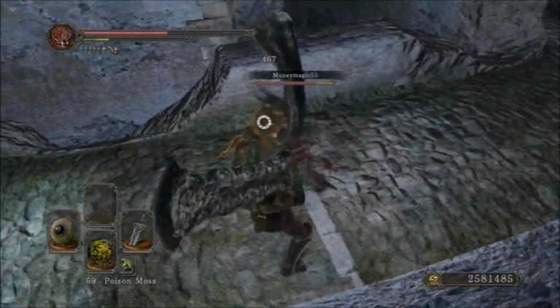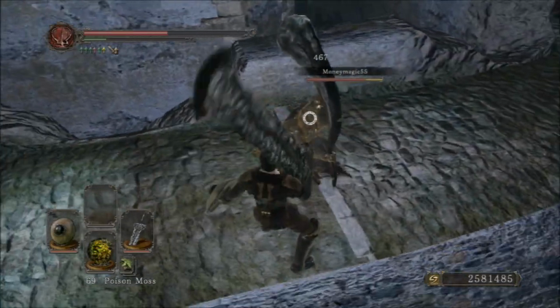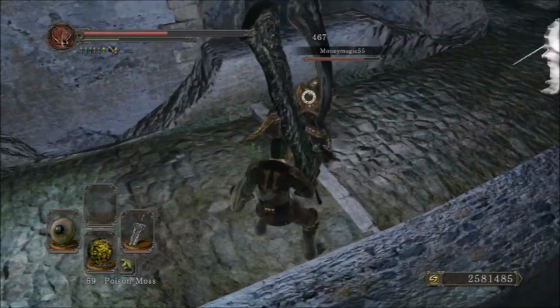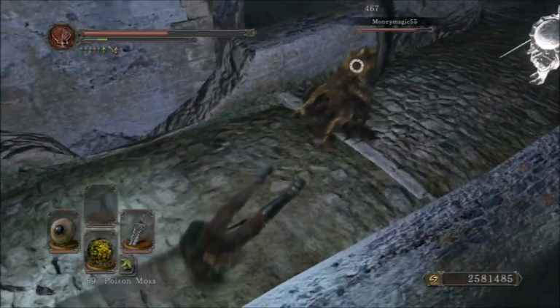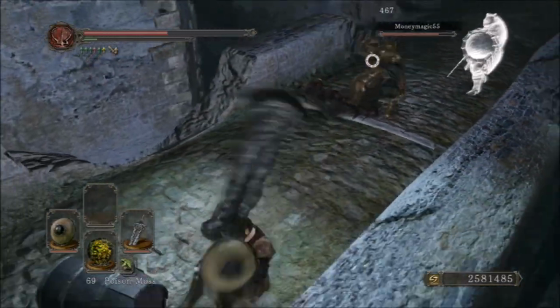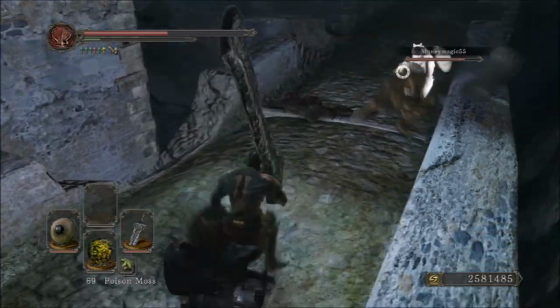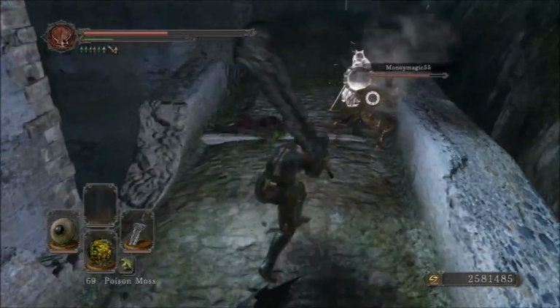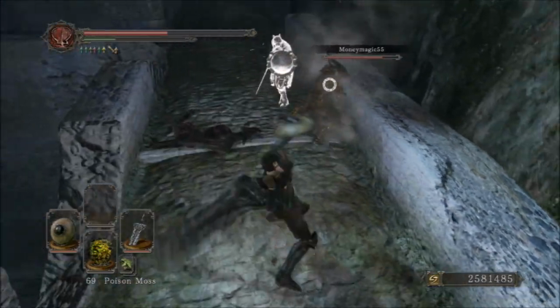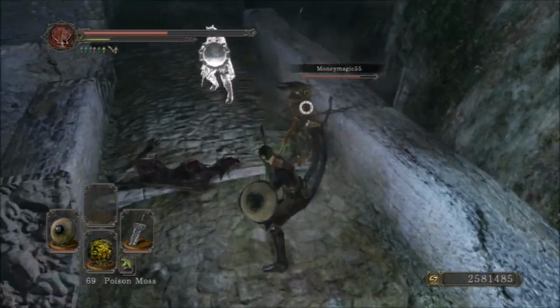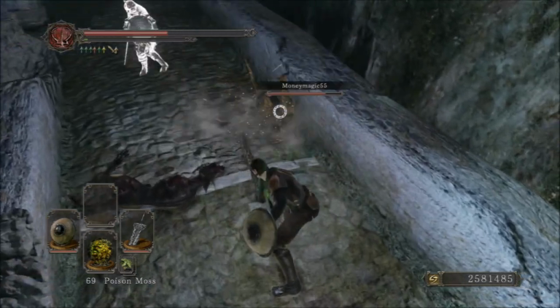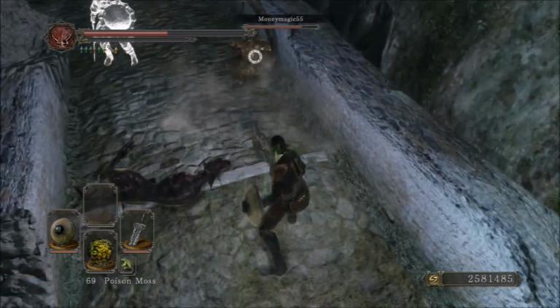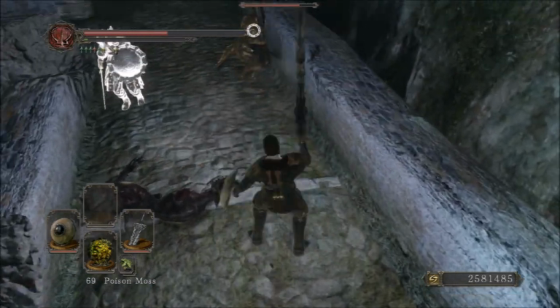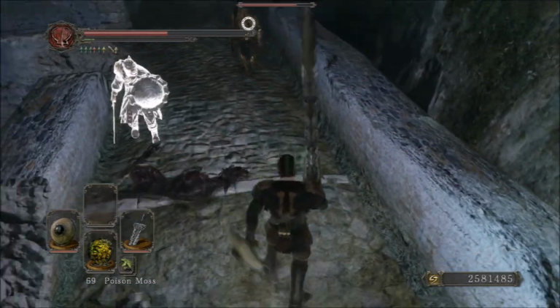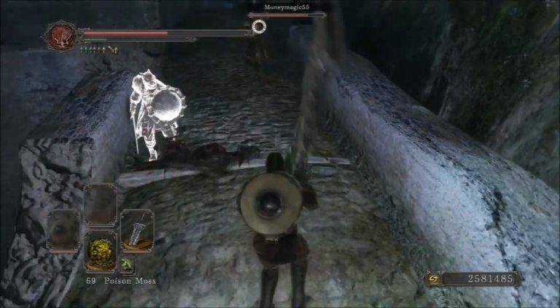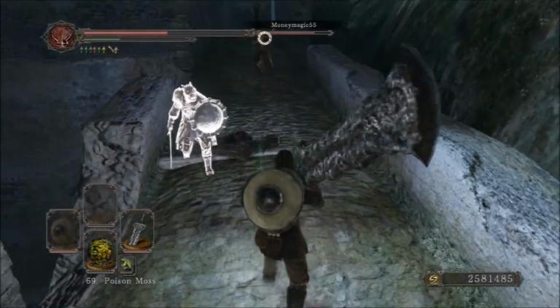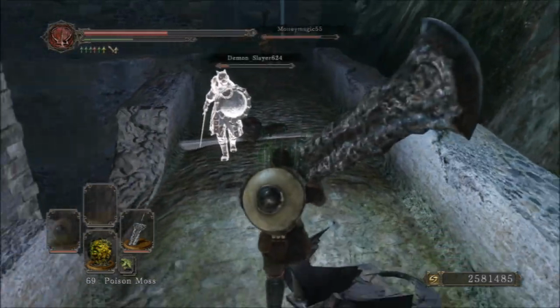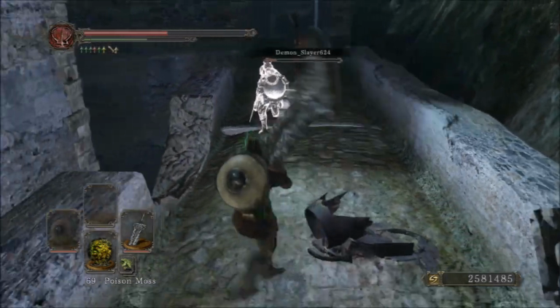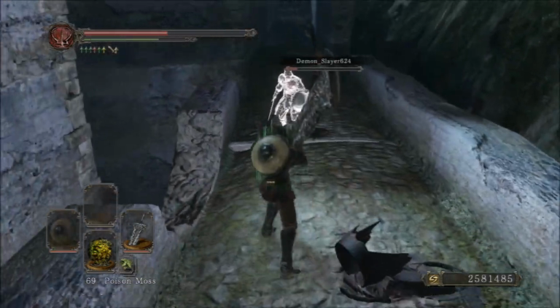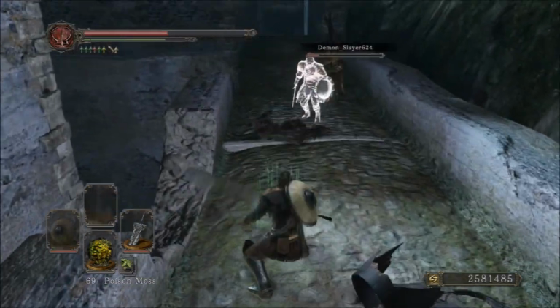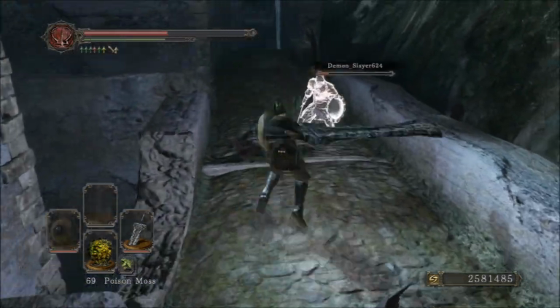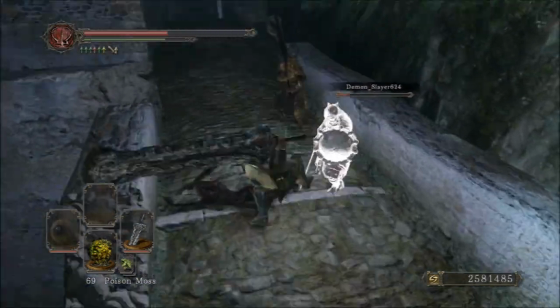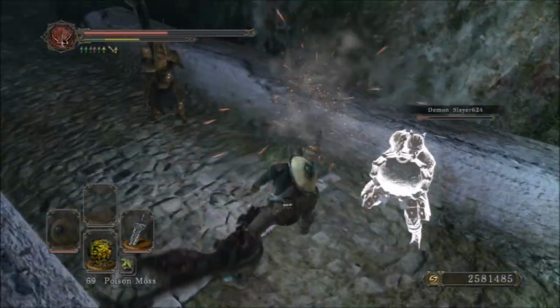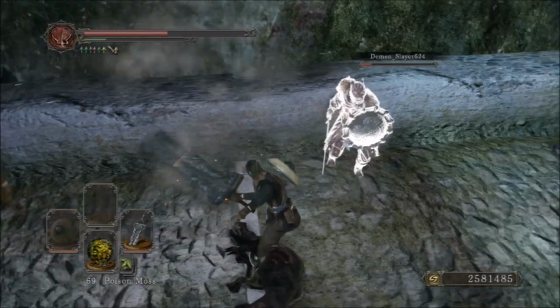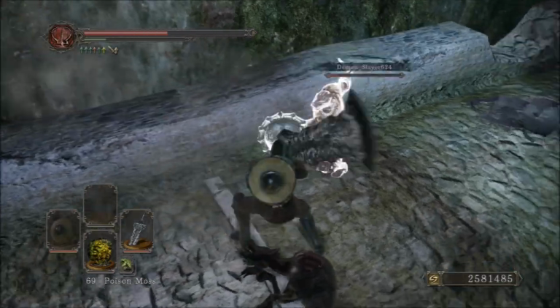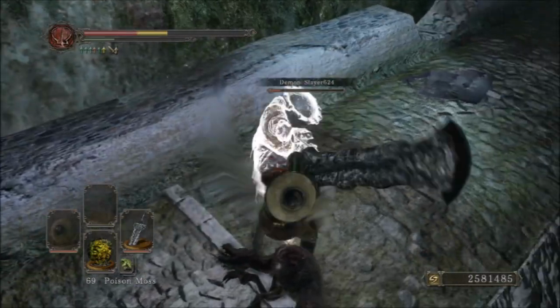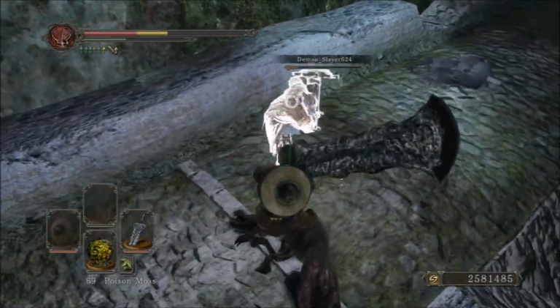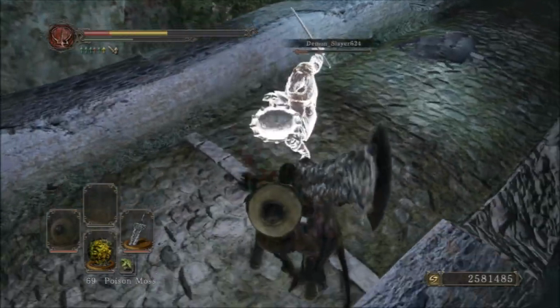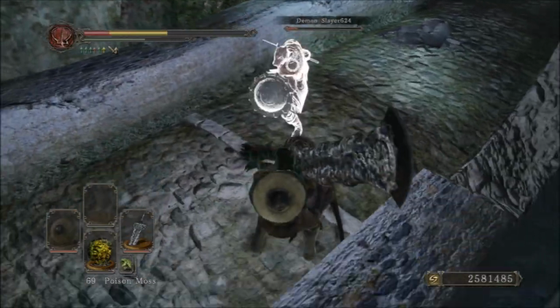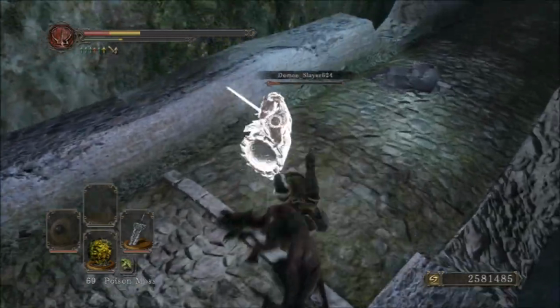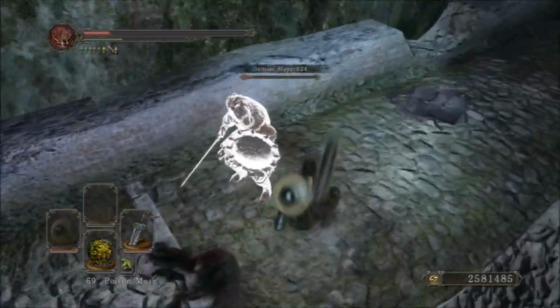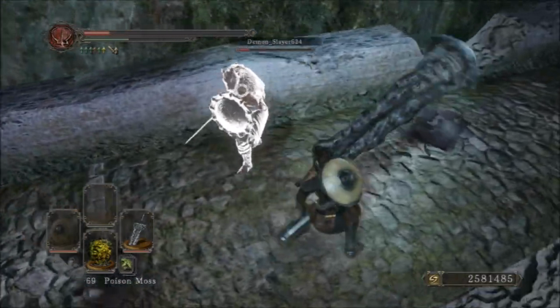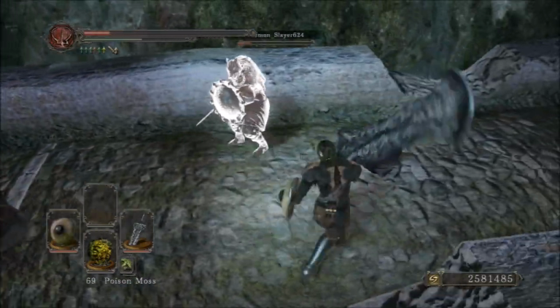The next huge con of the weapon is the weight — 28 units for an Ultra Greatsword. That's a ton. Definitely not something you'll be able to carry around easily and still fast roll.